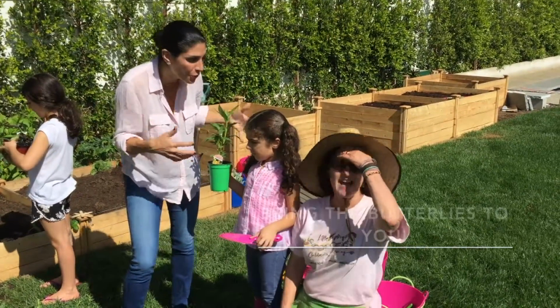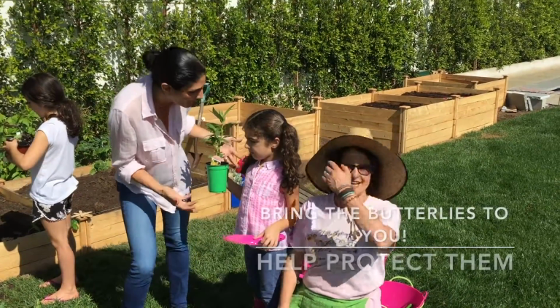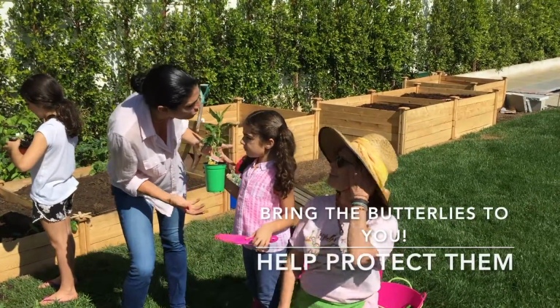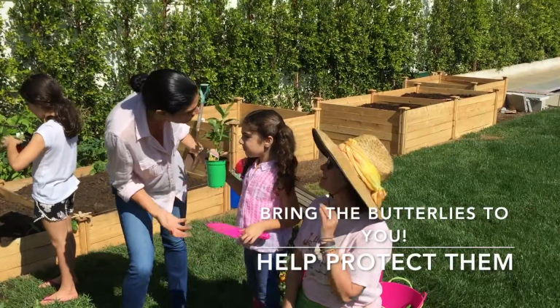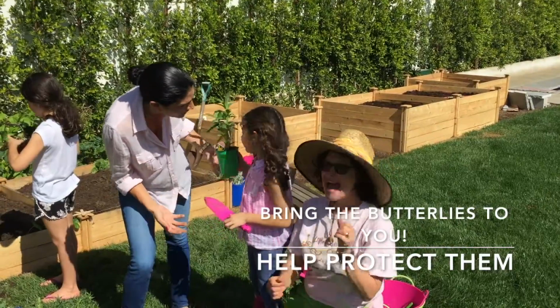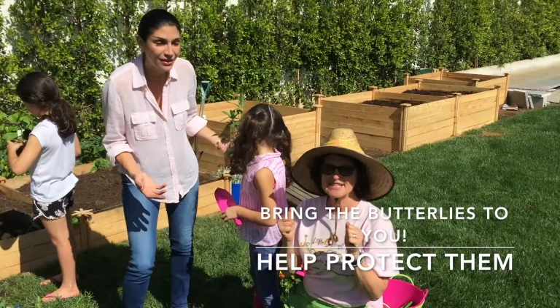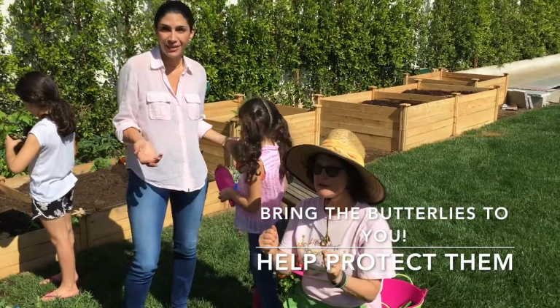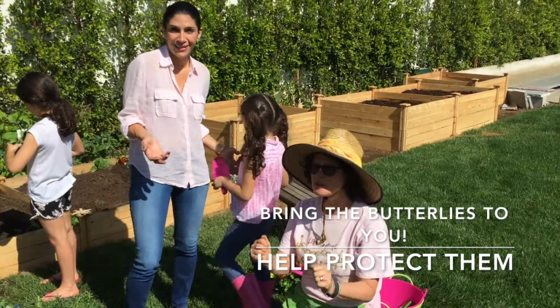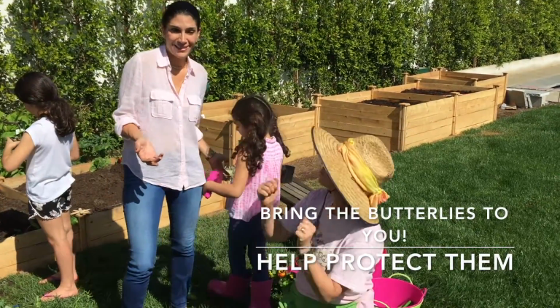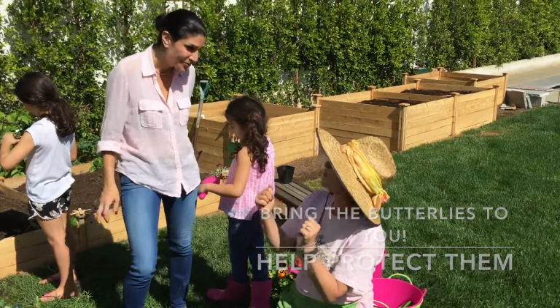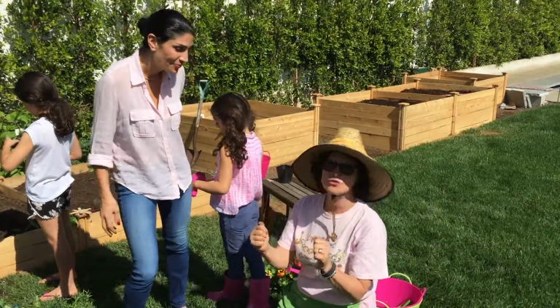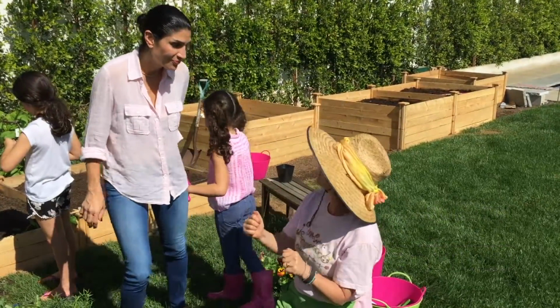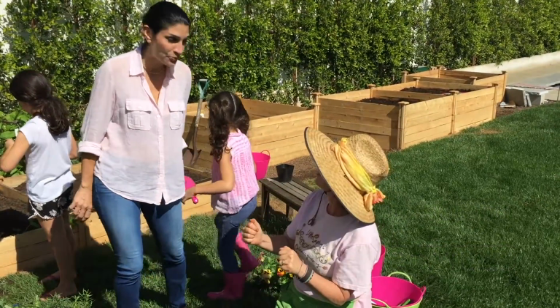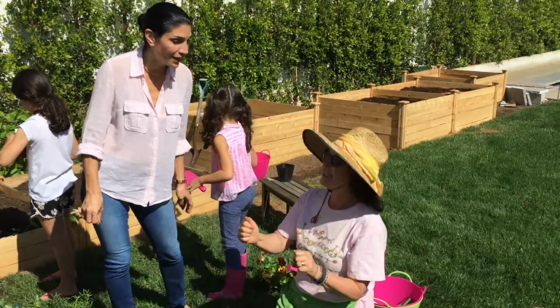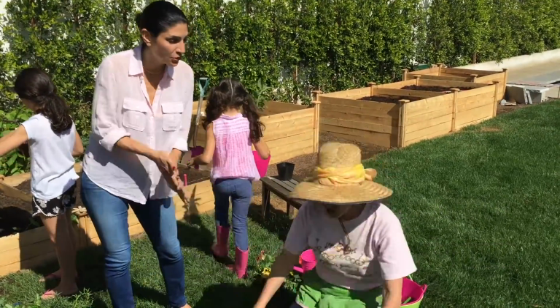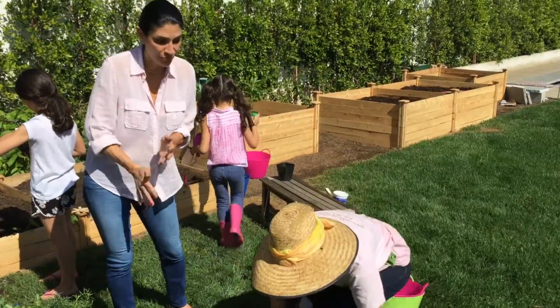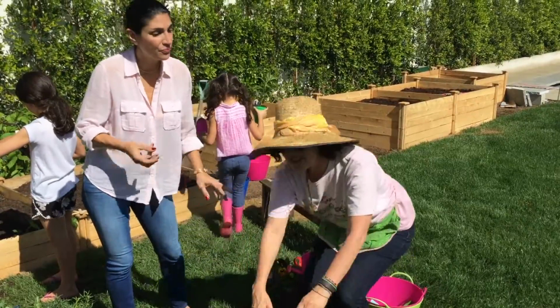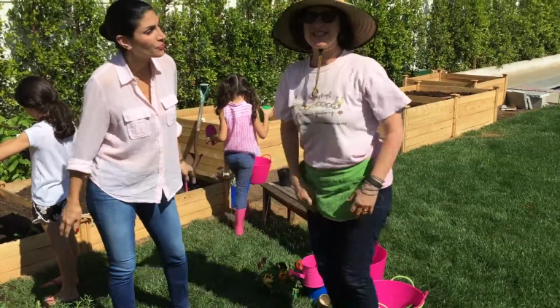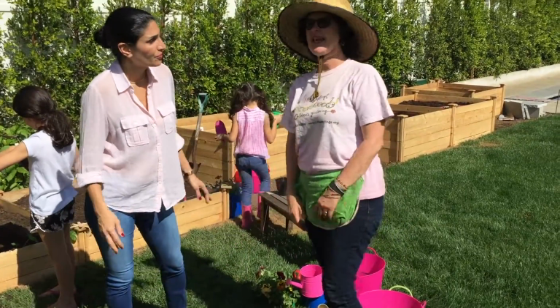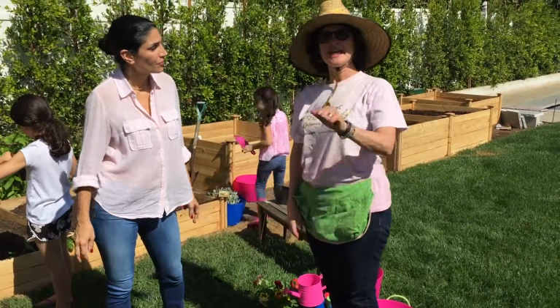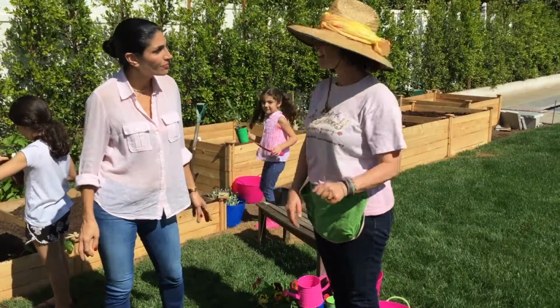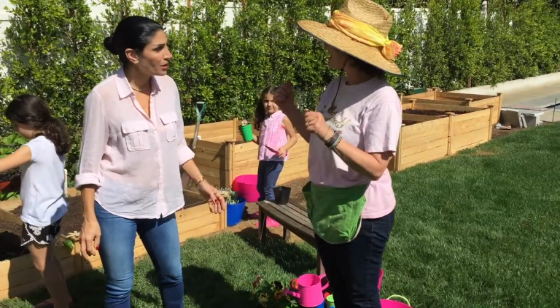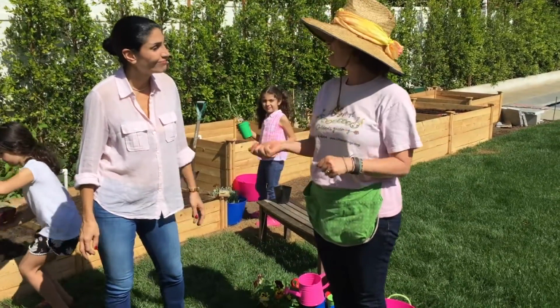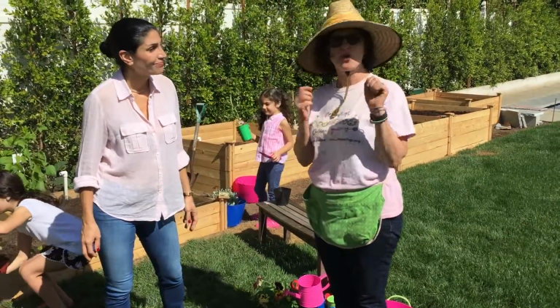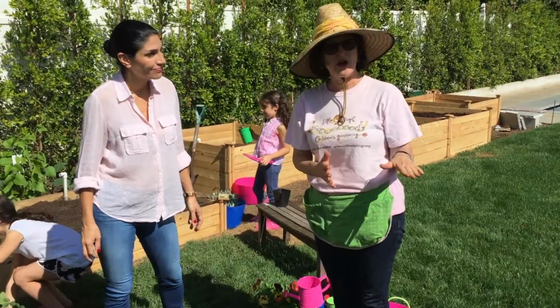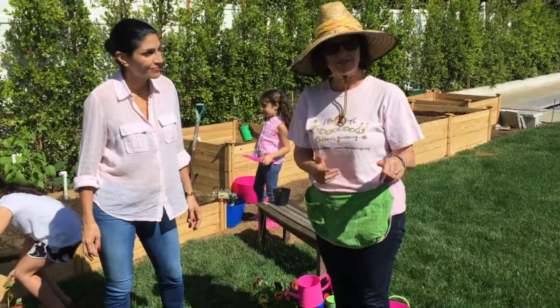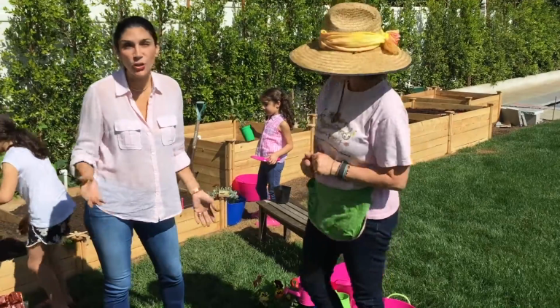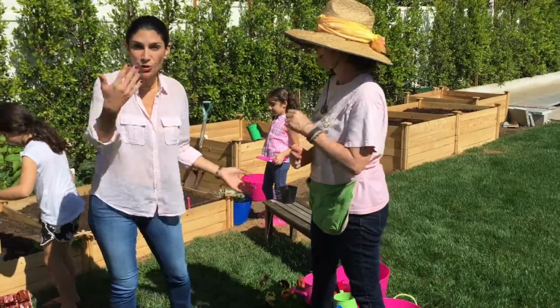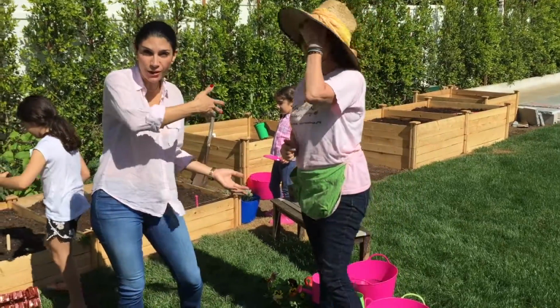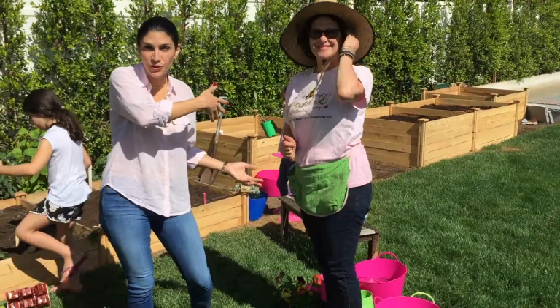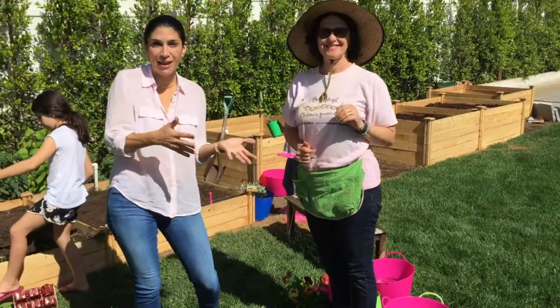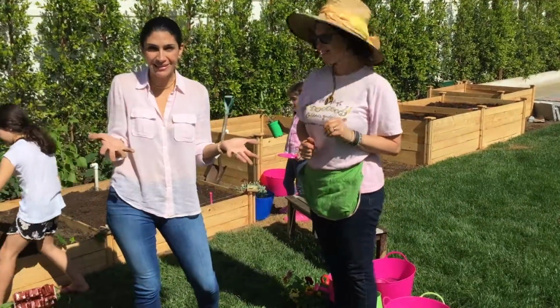I think that's so special, and I think it's a wonderful responsibility for all of our children to take — to continue the species and protect the species. You can do it right in your own garden, and it's so simple. Come take a look — Ruth is going to show us how to plant it.